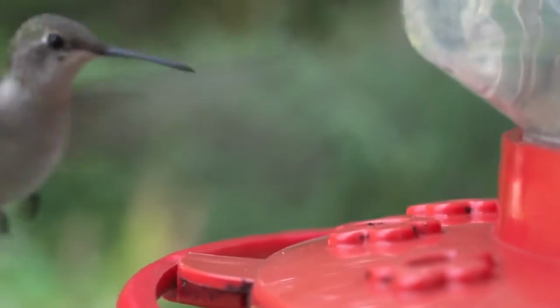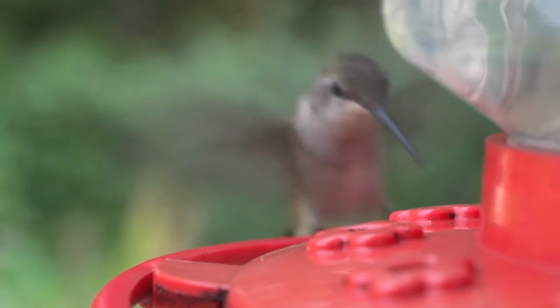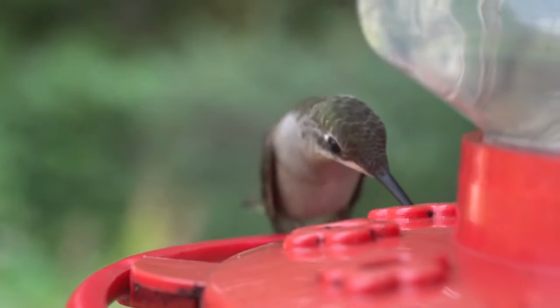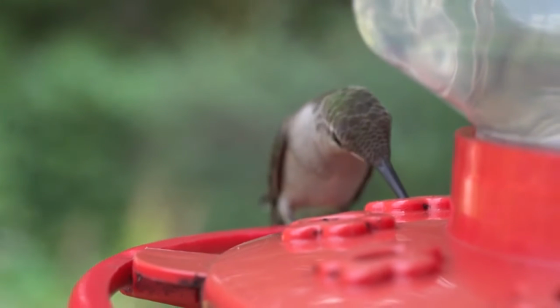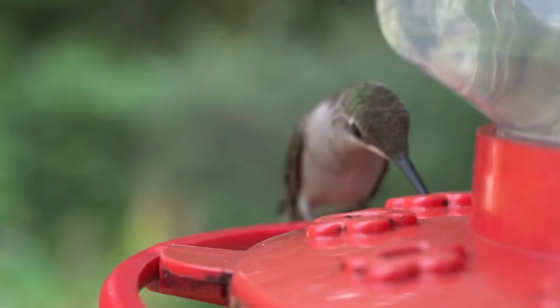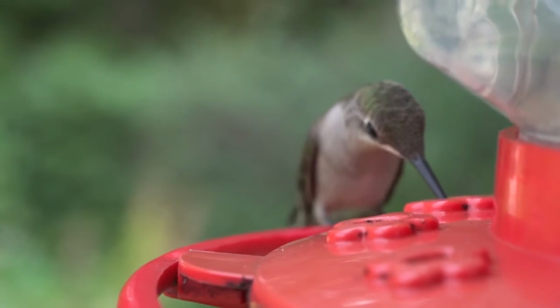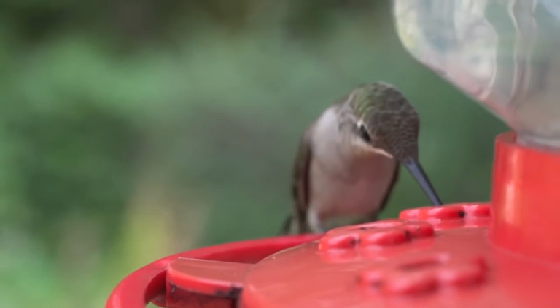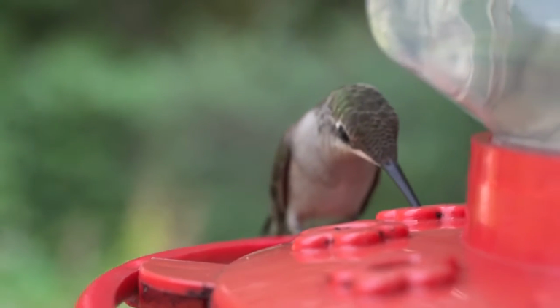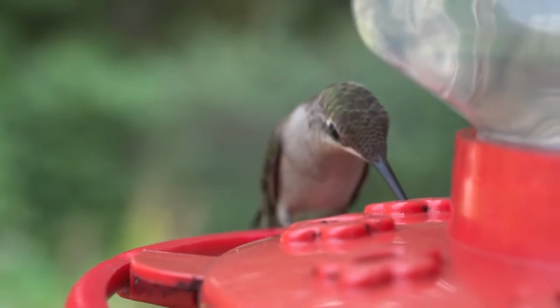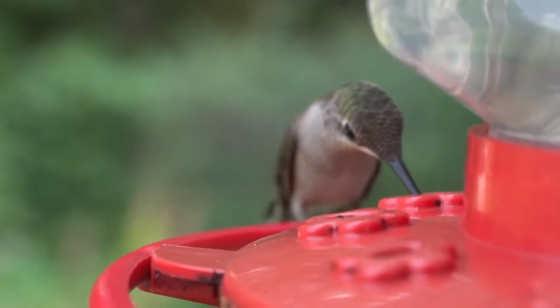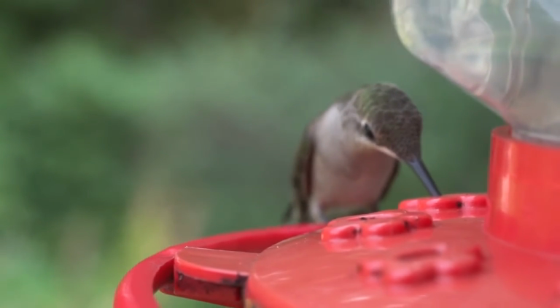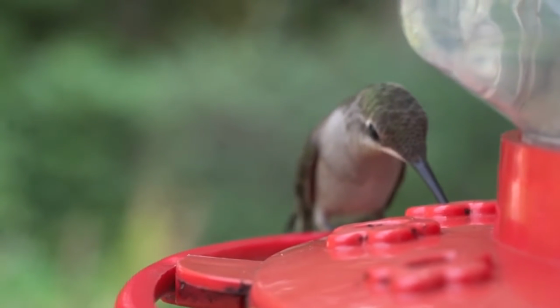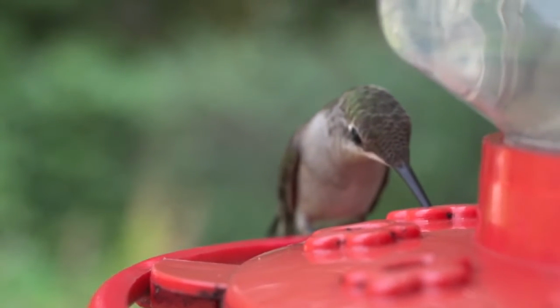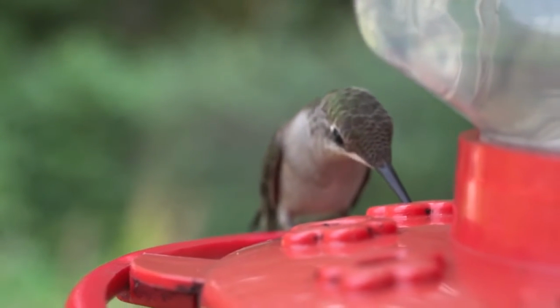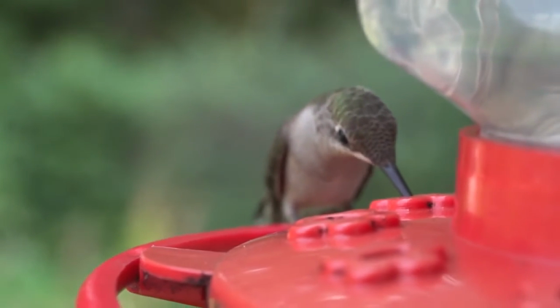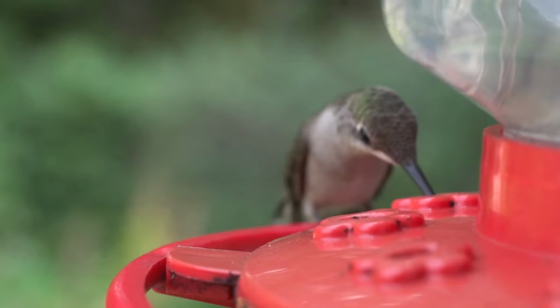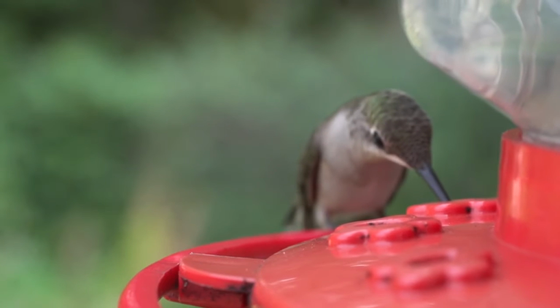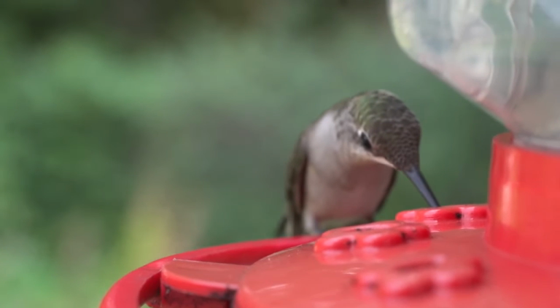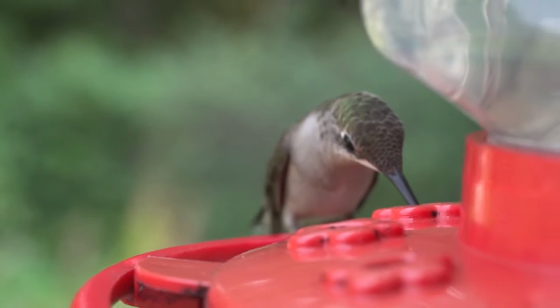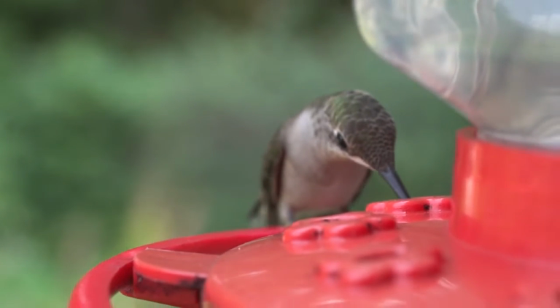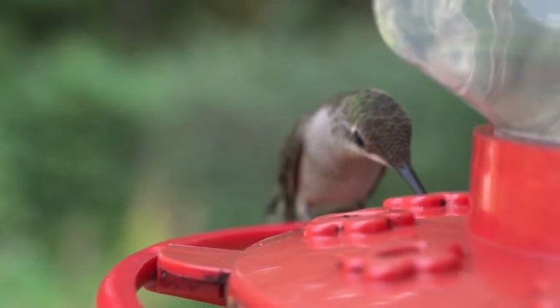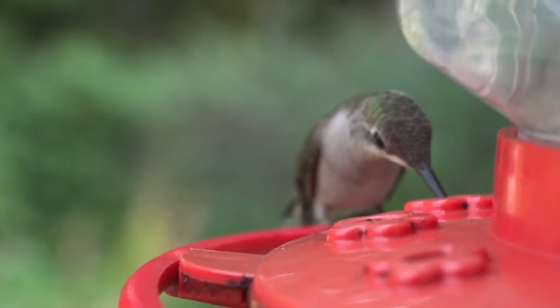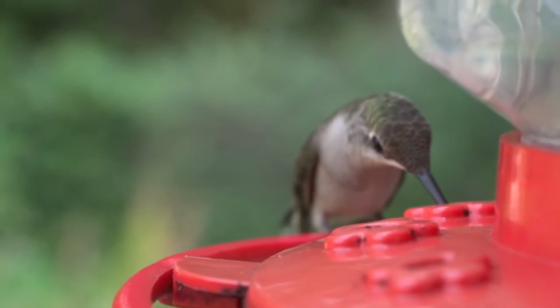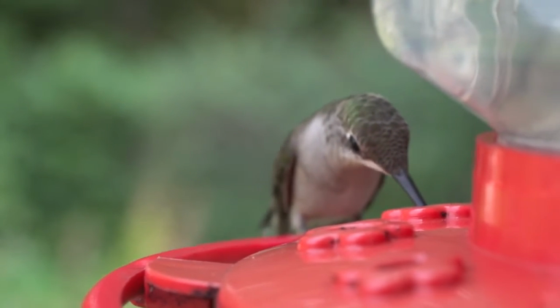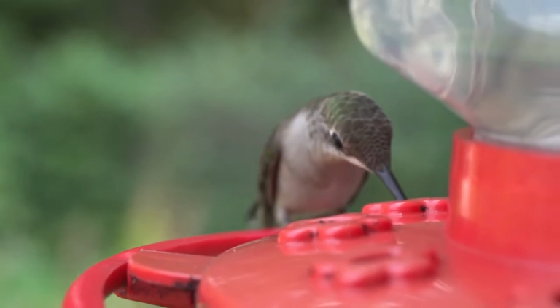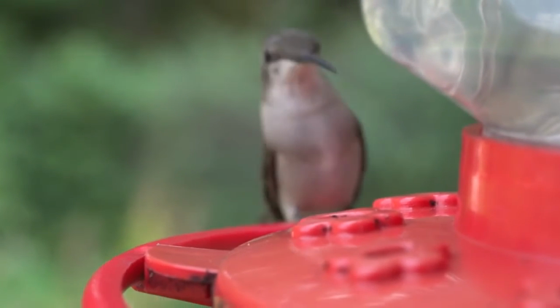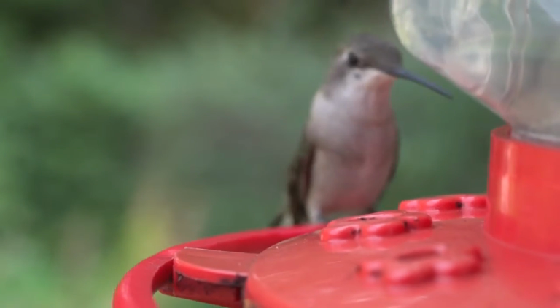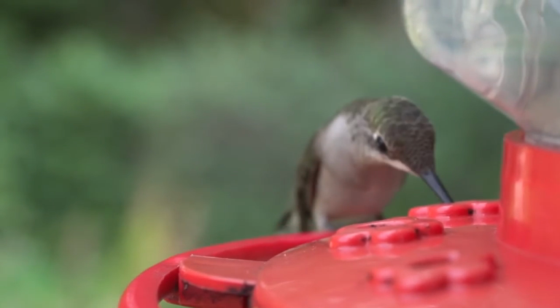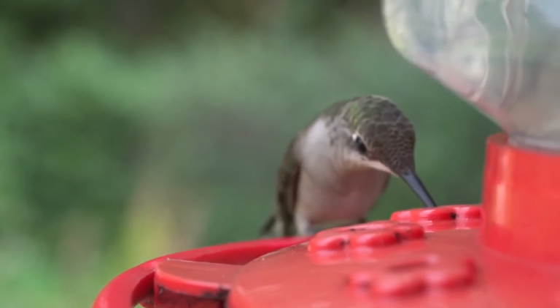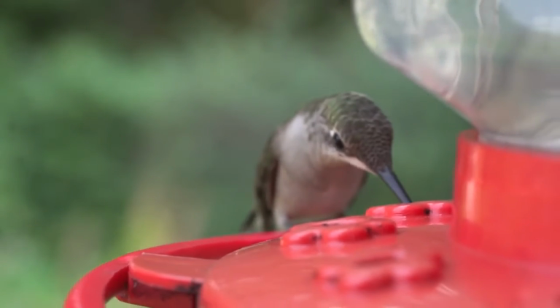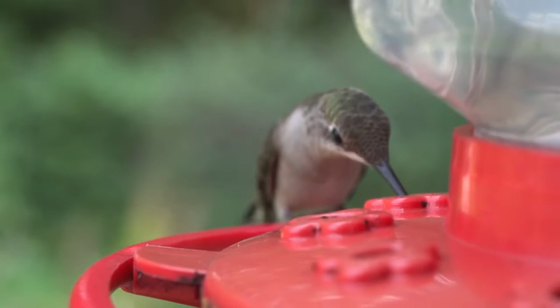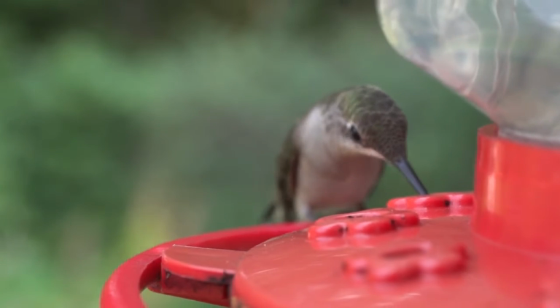They feed frequently while active during the day. When temperatures drop, particularly on cold nights, they may conserve their energy by entering hypothermic hibernation.